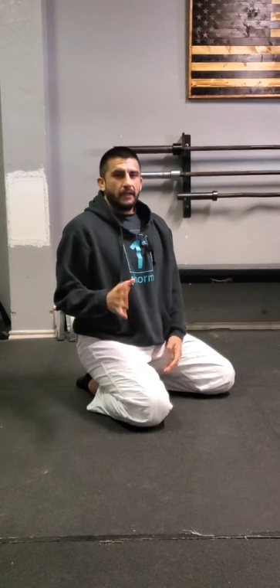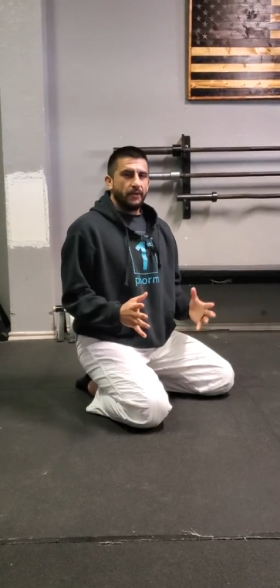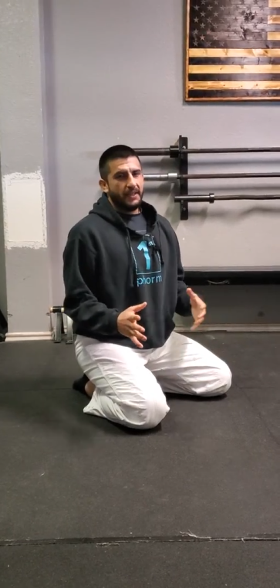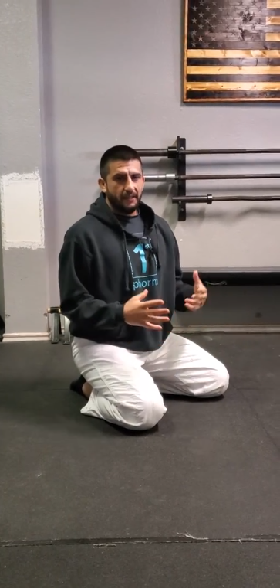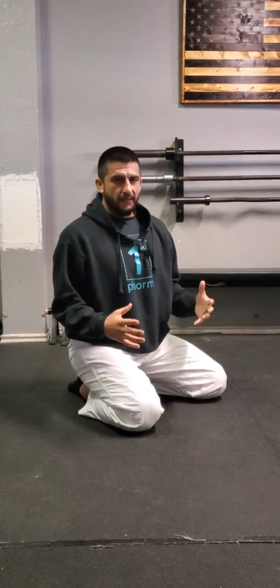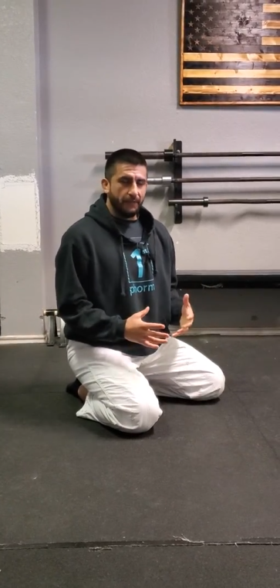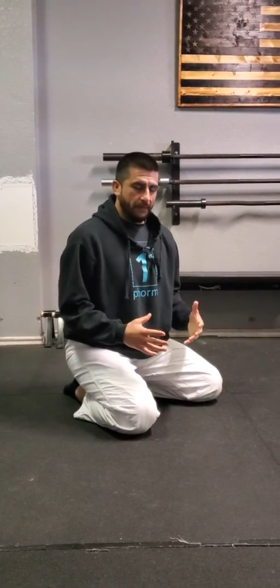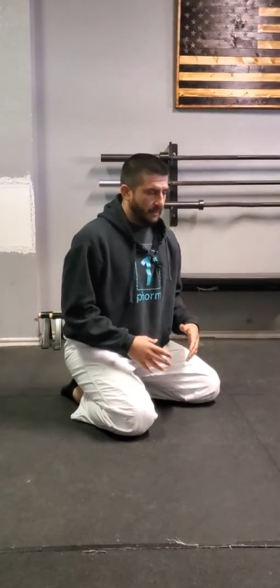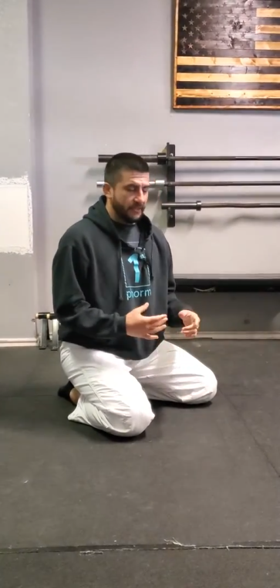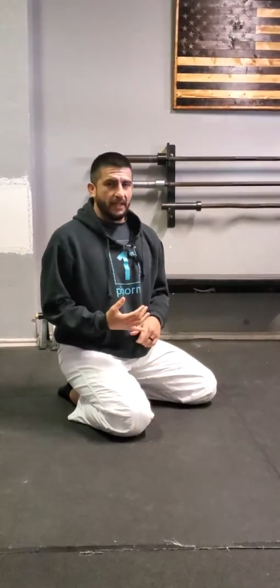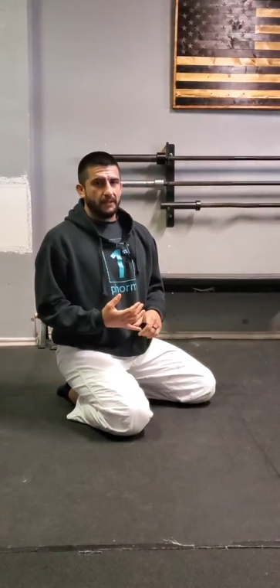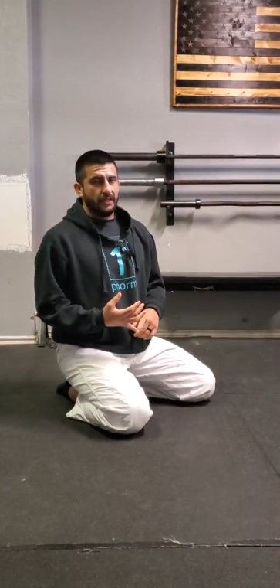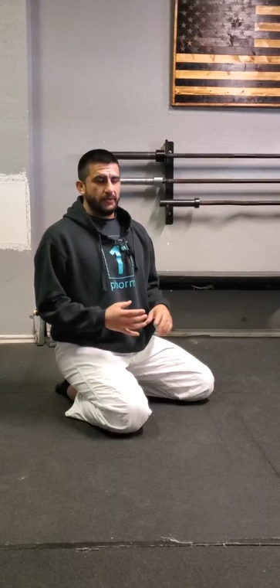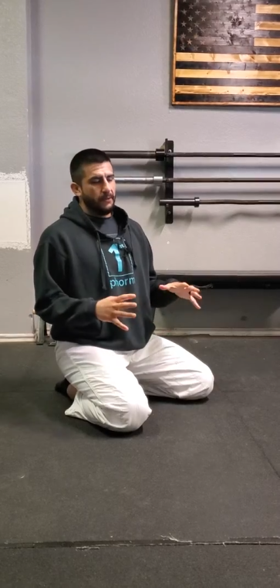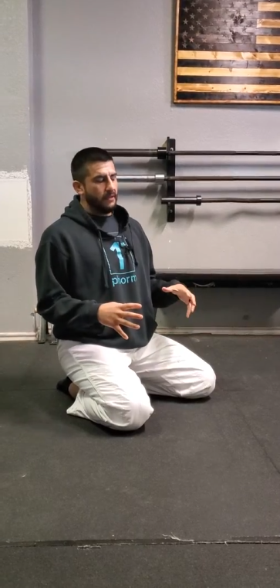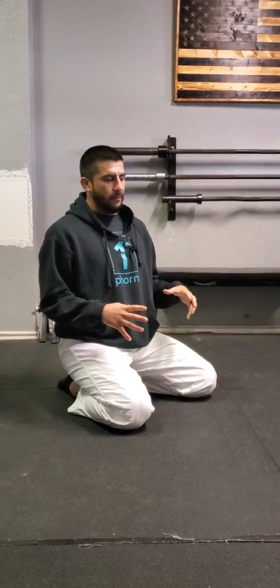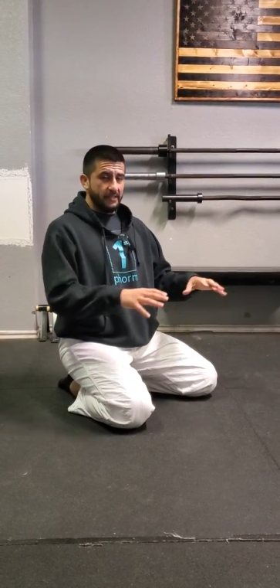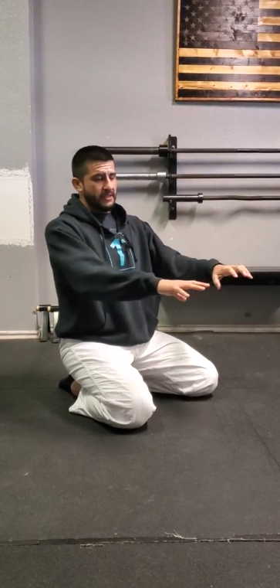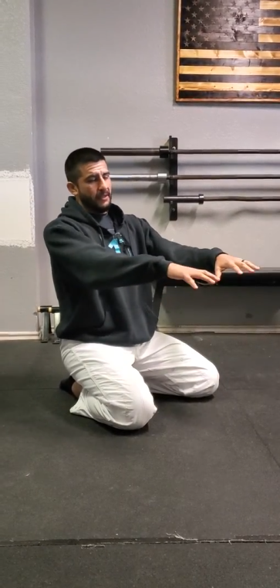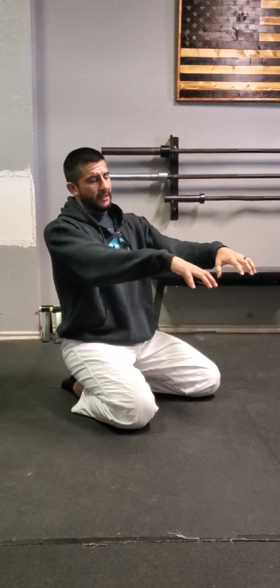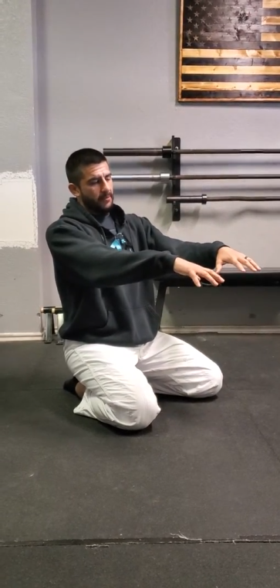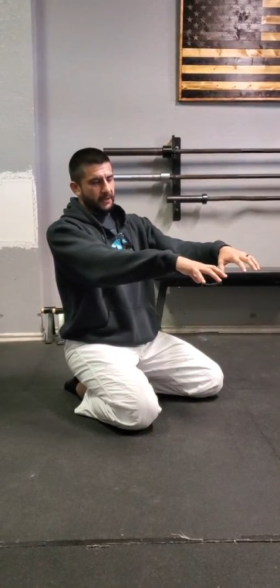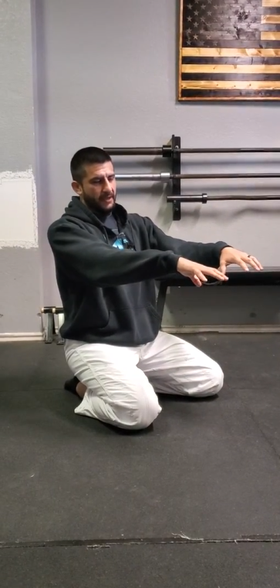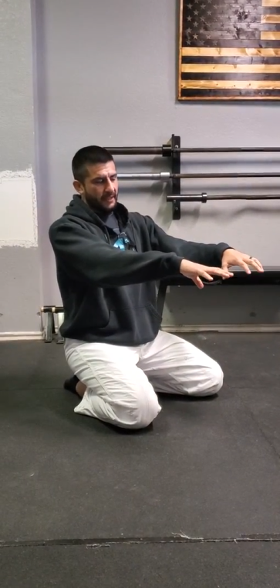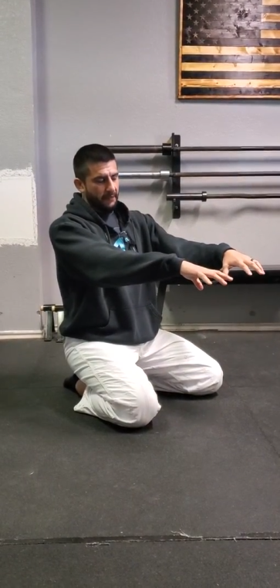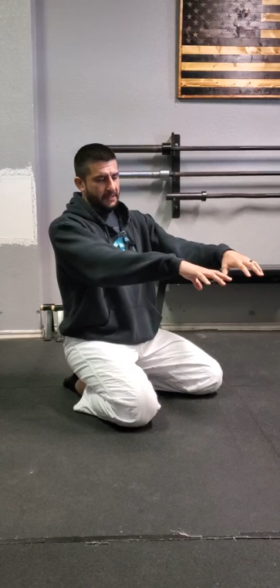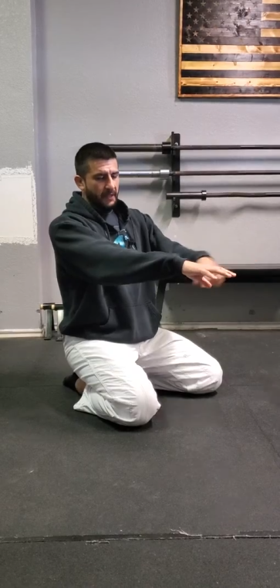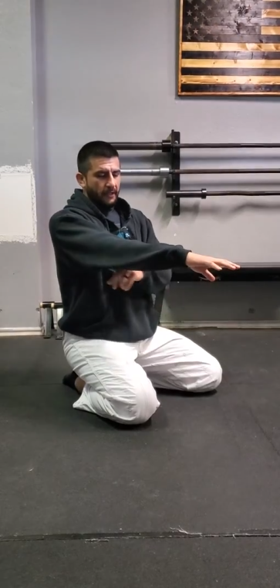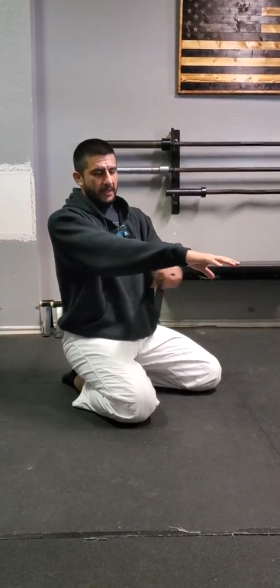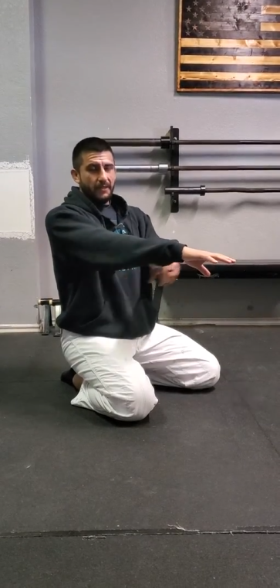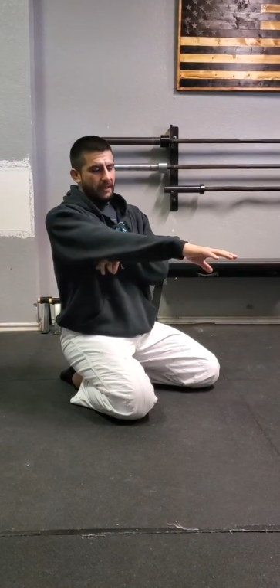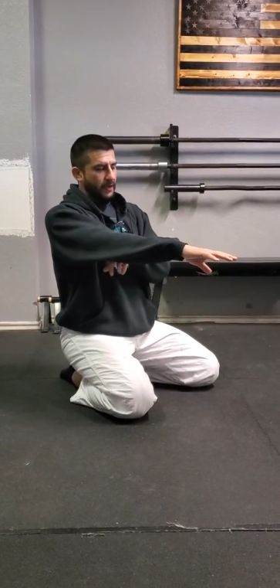I want to go over today's activation flow that we did. We're going to be starting with our child's pose, and what I want you to pay attention to is how I lift my palms off the ground and kind of activate my fingertips, keeping everything off the ground.